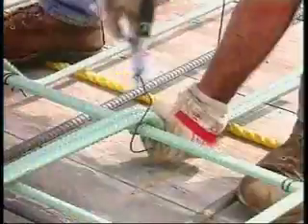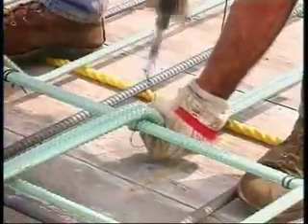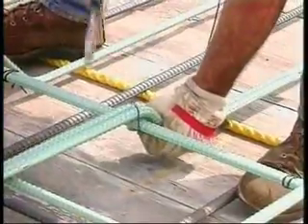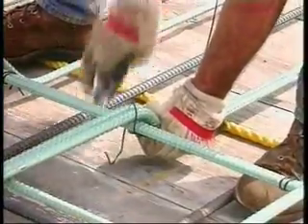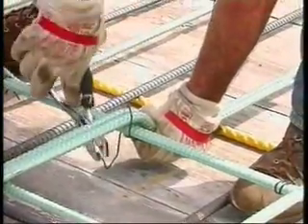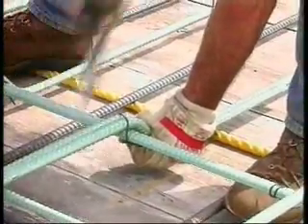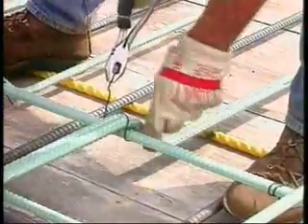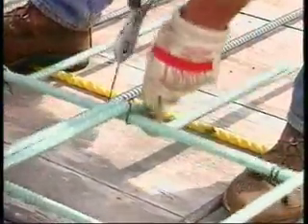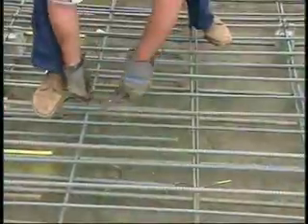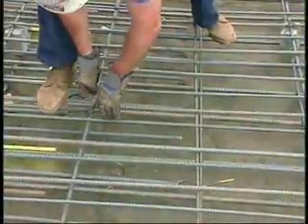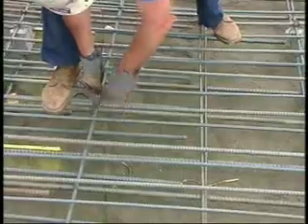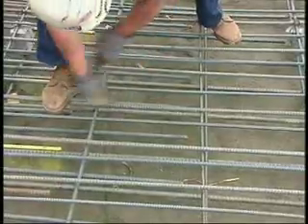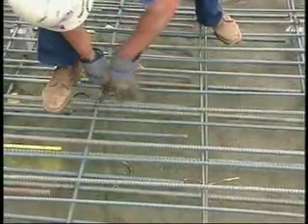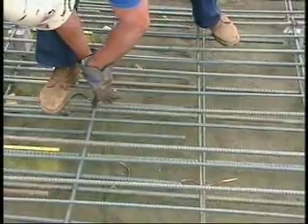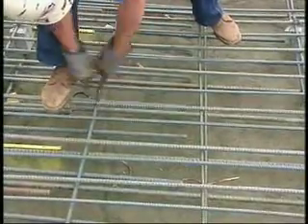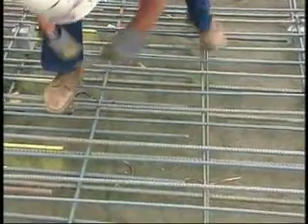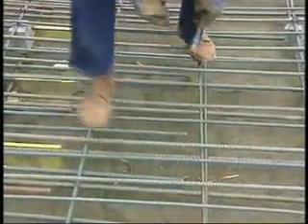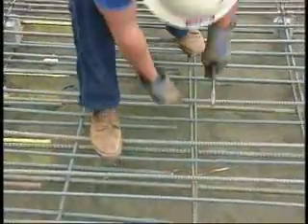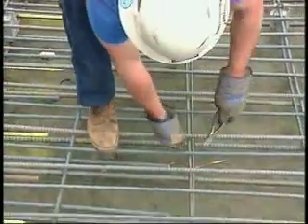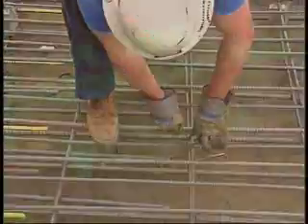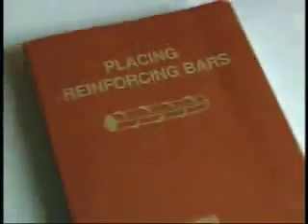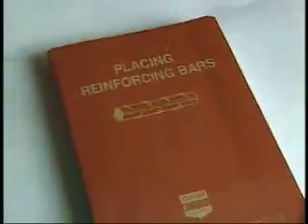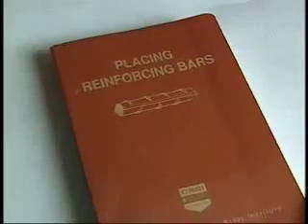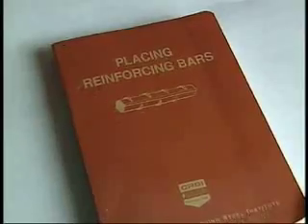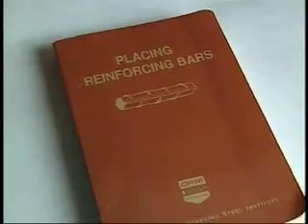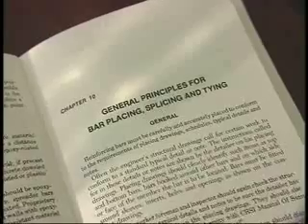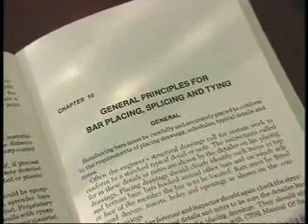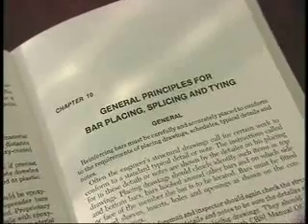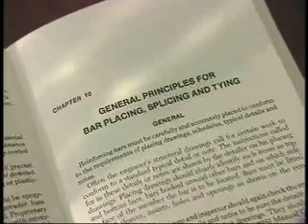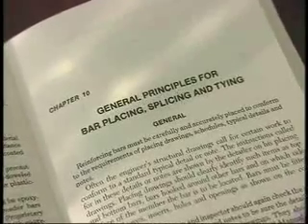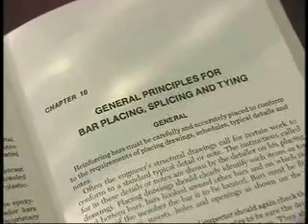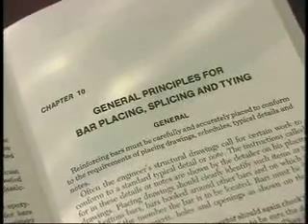Only coated tie wire should be used to tie coated bars. The various types of ties used when securing reinforcing bars are illustrated in the CRSI publication, Placing Reinforcing Bars, Chapter 10, along with a description of how ties are formed.